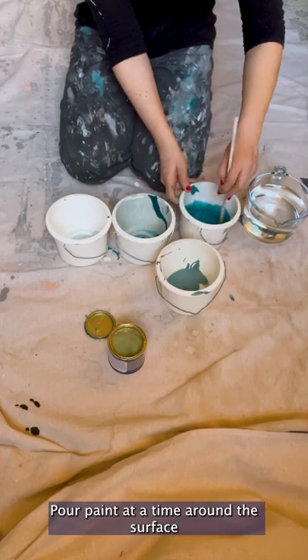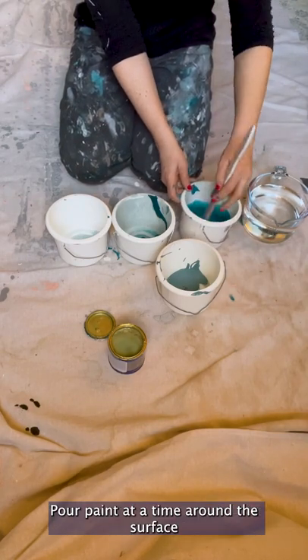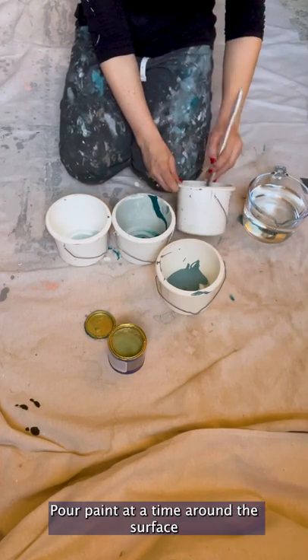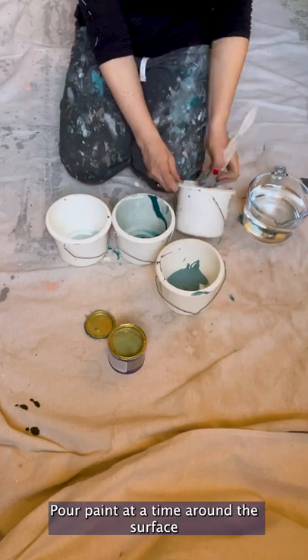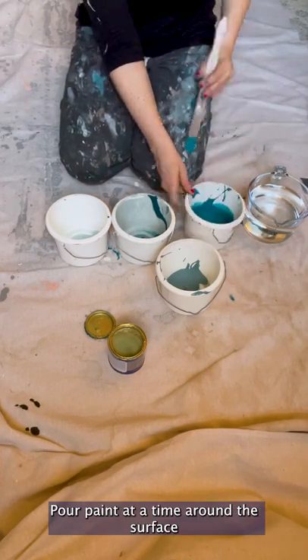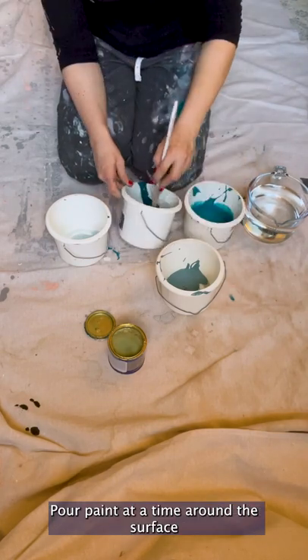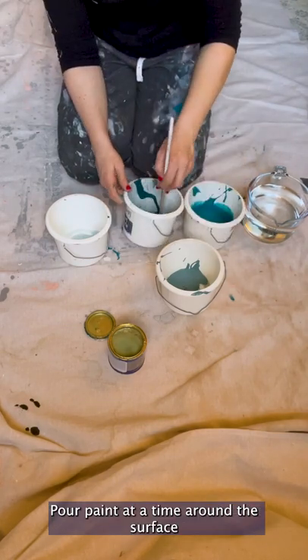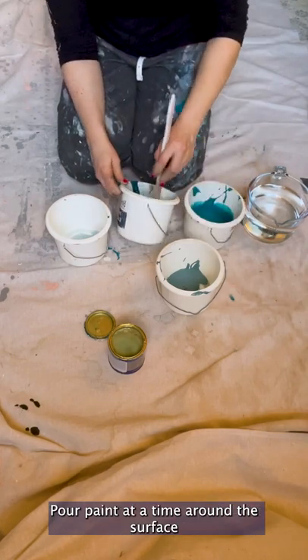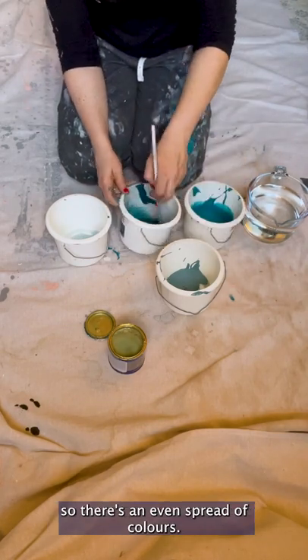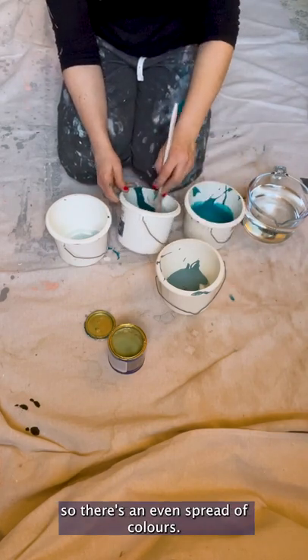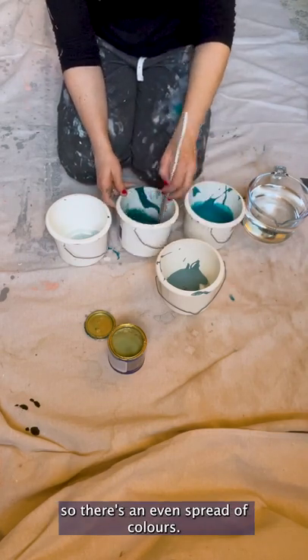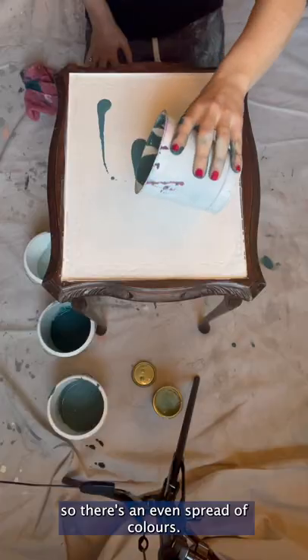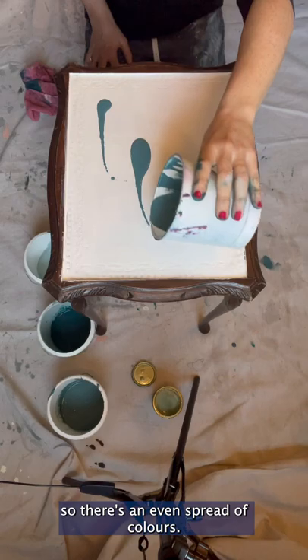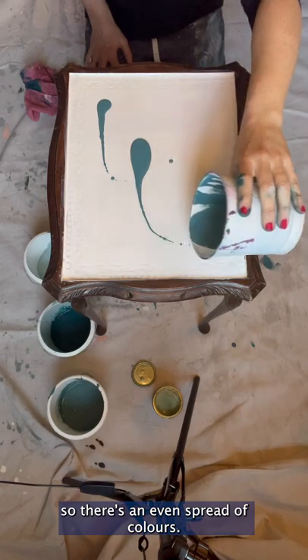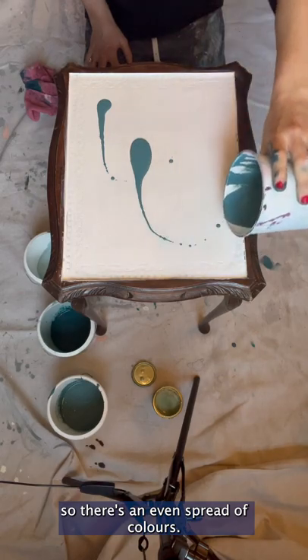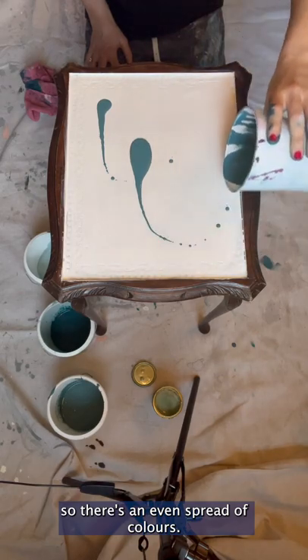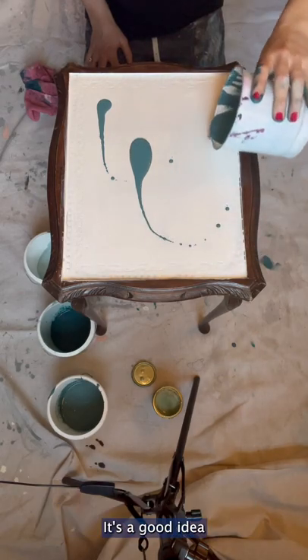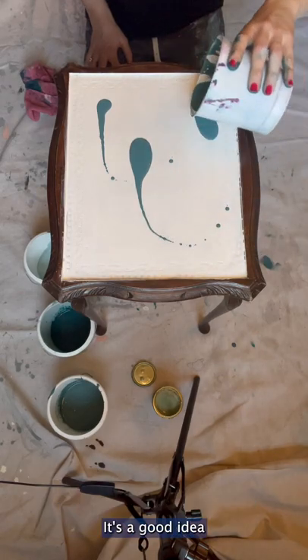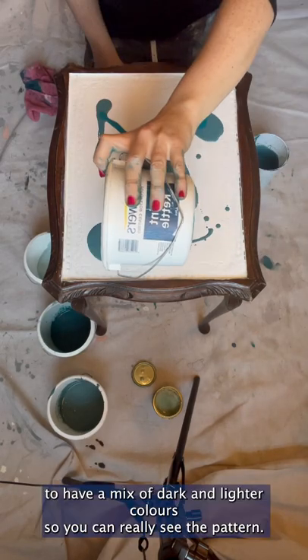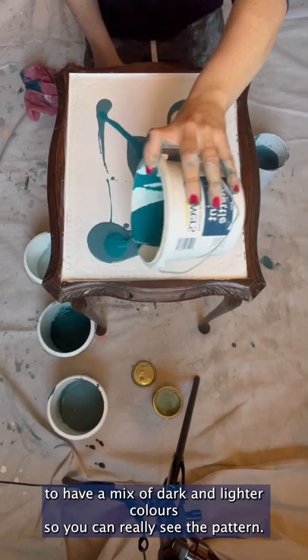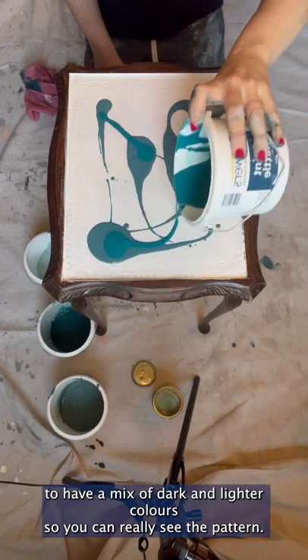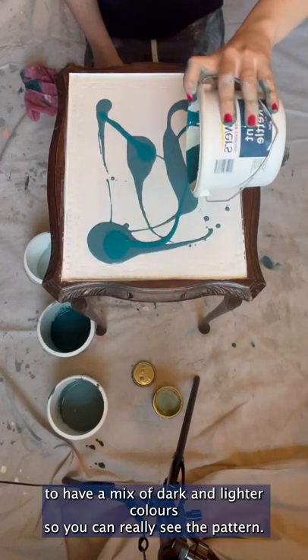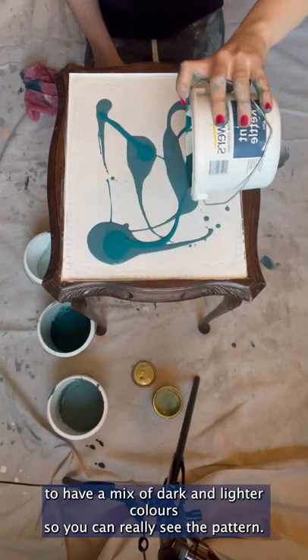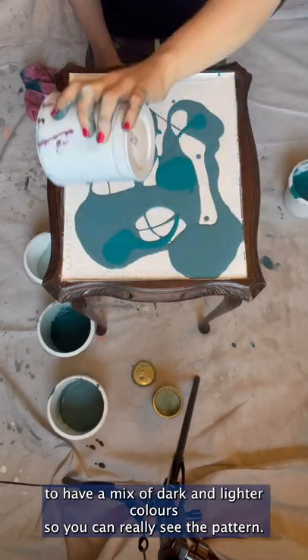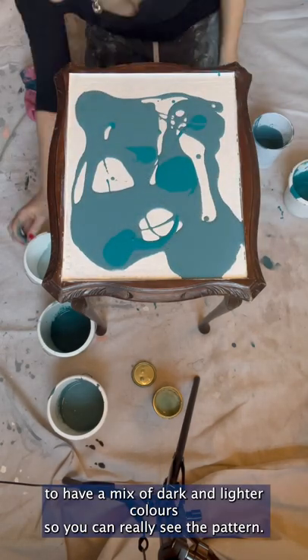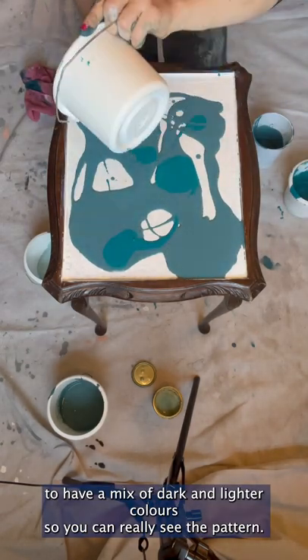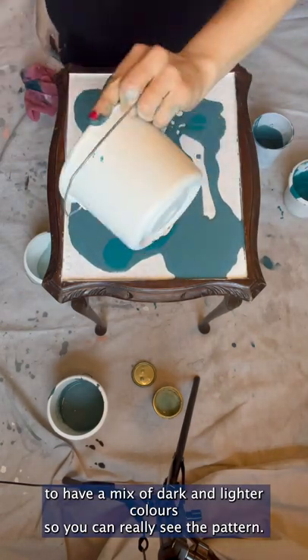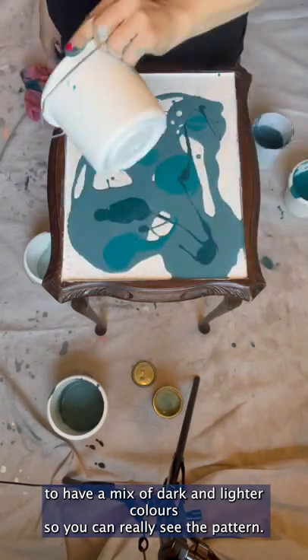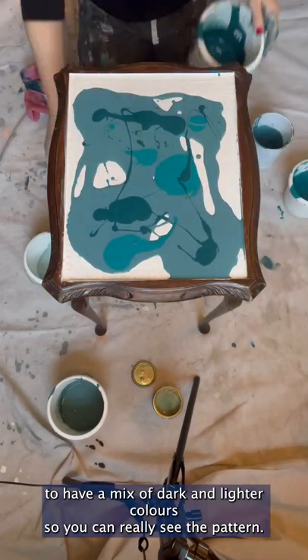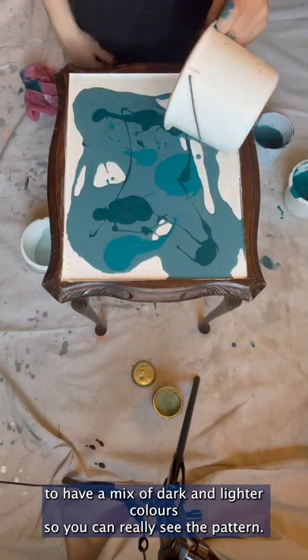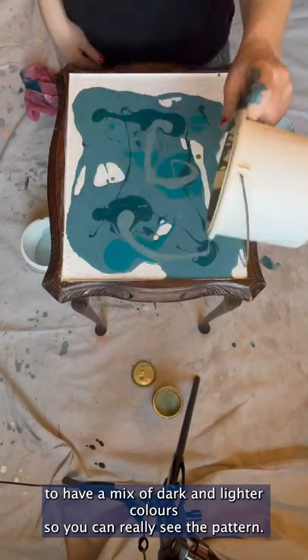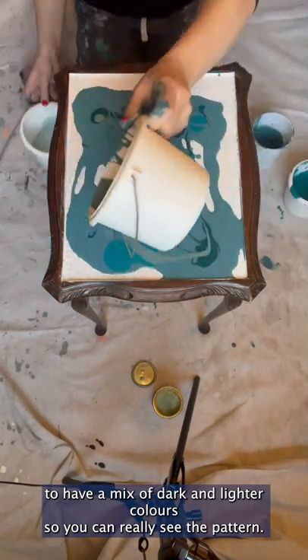Pour one paint at a time around the surface so there's an even spread of colors. It's a good idea to have a mix of darker and lighter colors so you can really see the pattern.